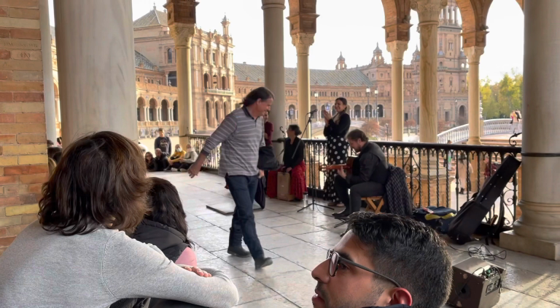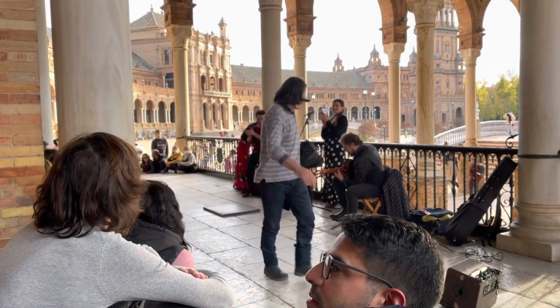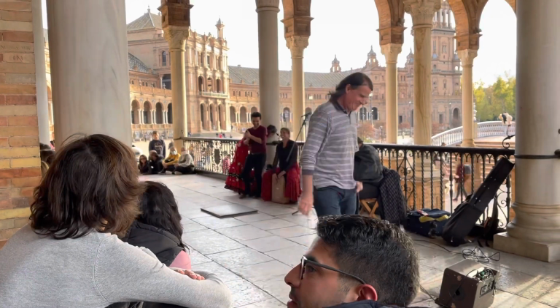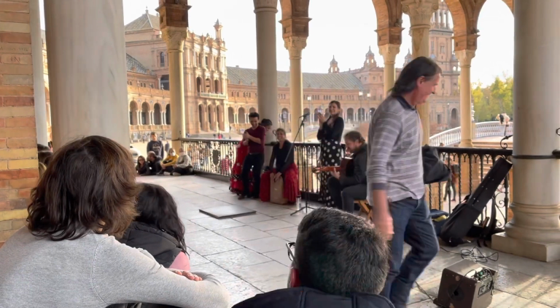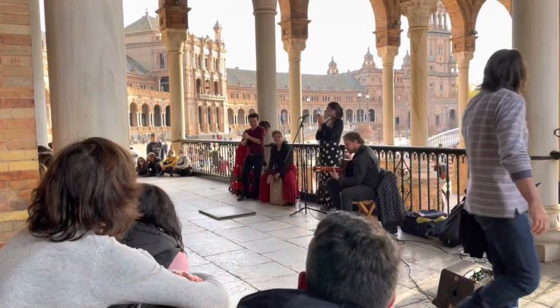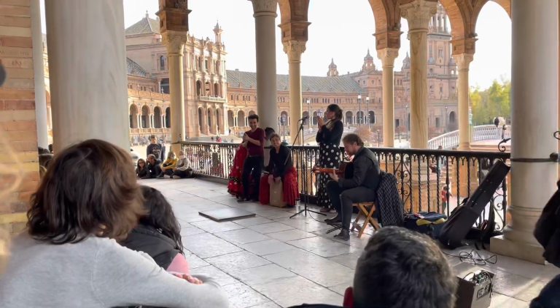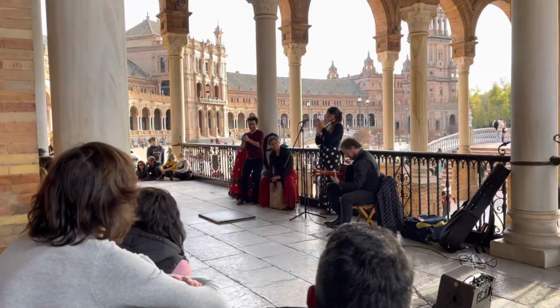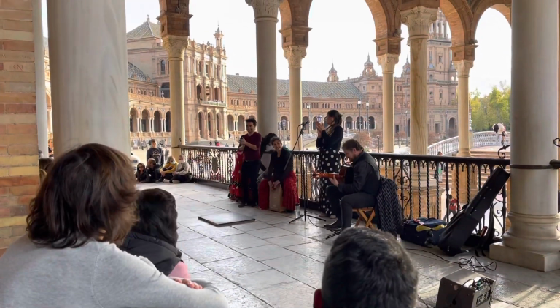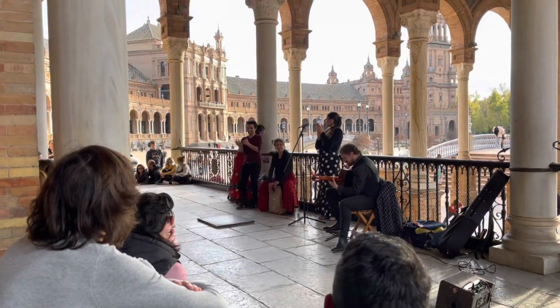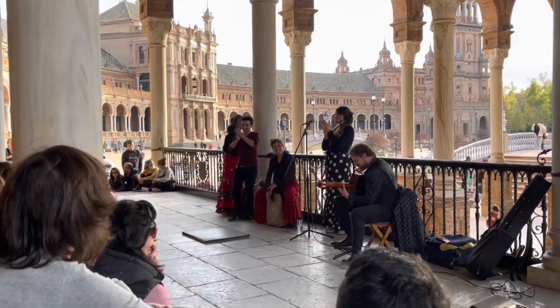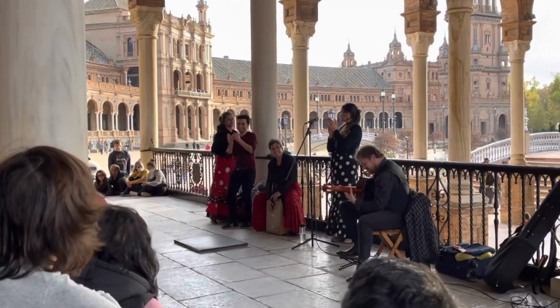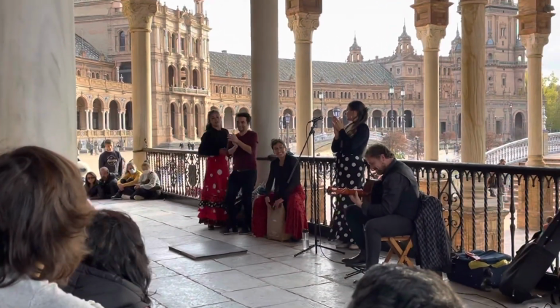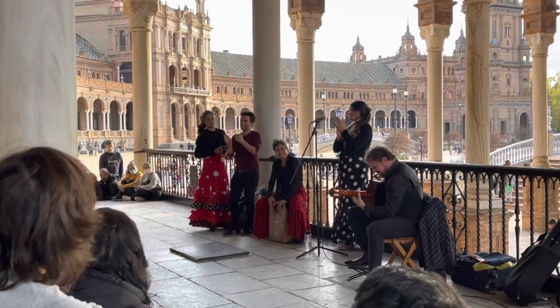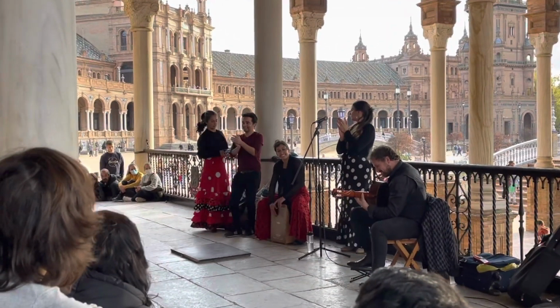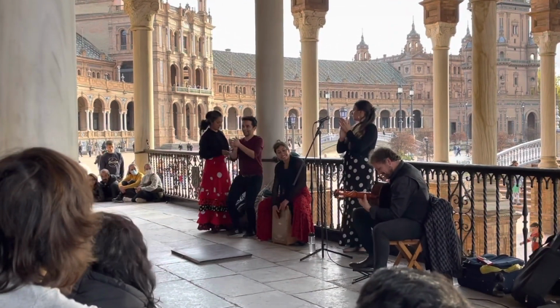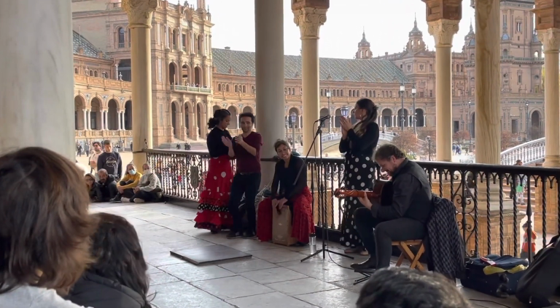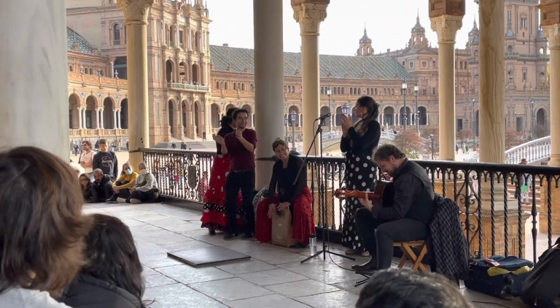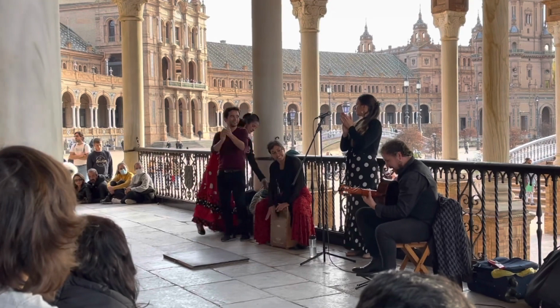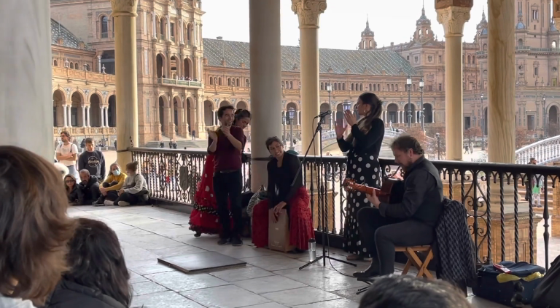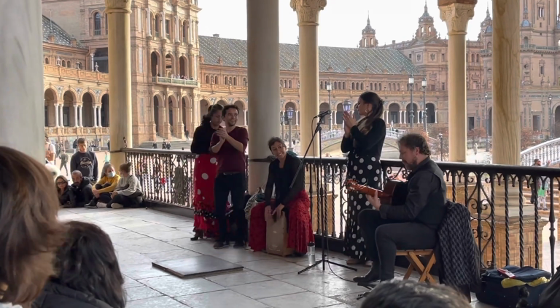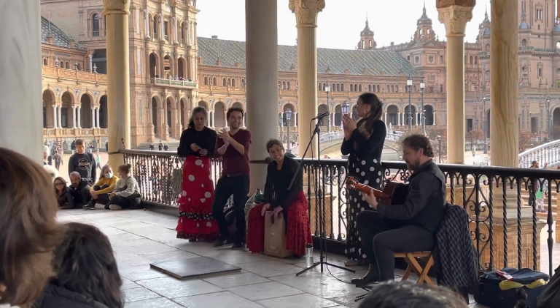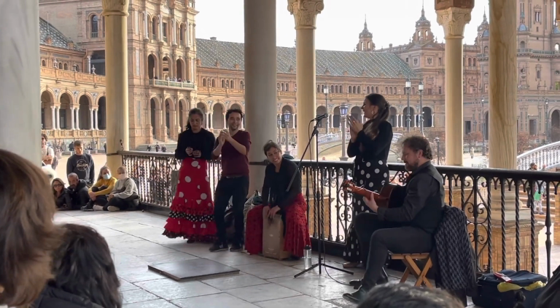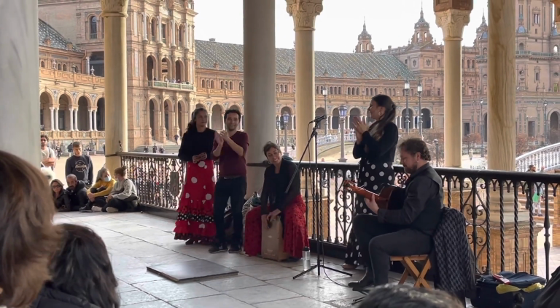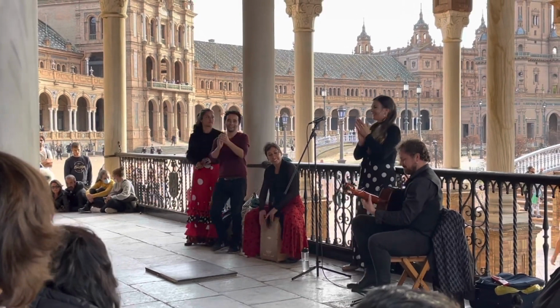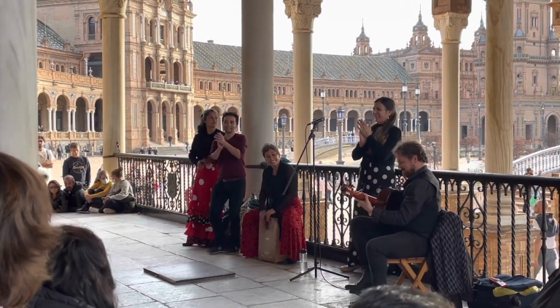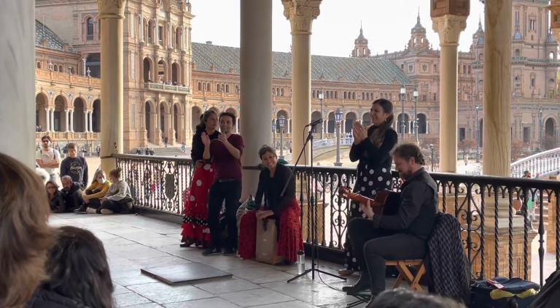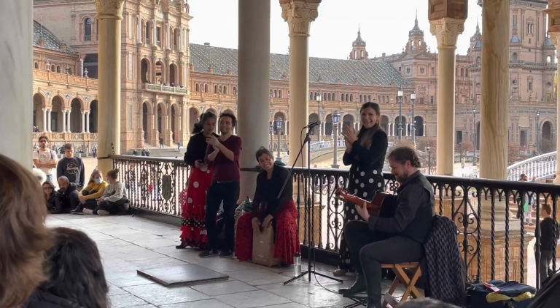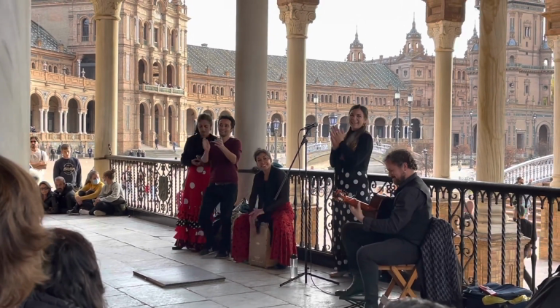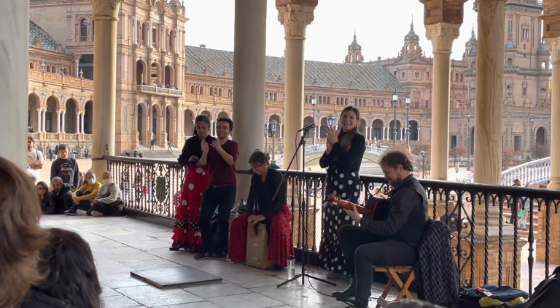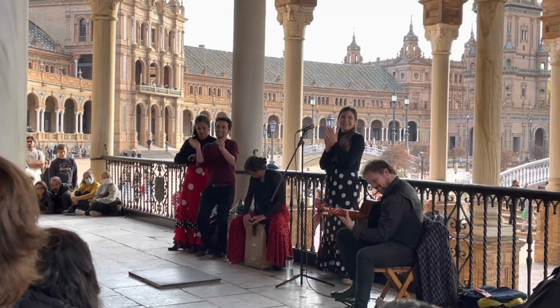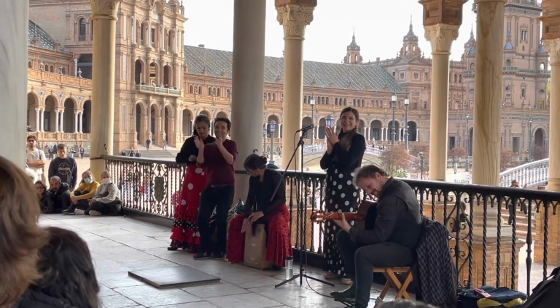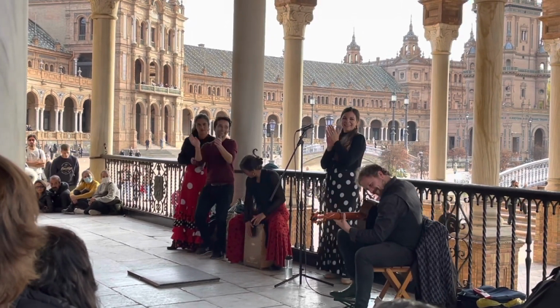Now we're here in the main lobby of the central building of Plaza España, where there is an ongoing dance performance. This is the famous flamenco dance.